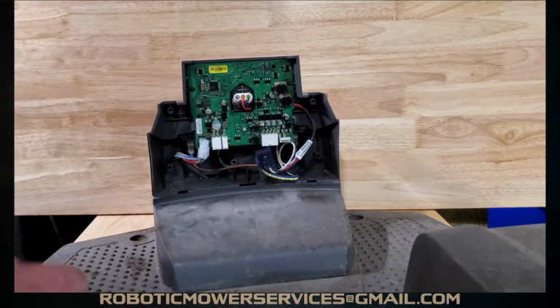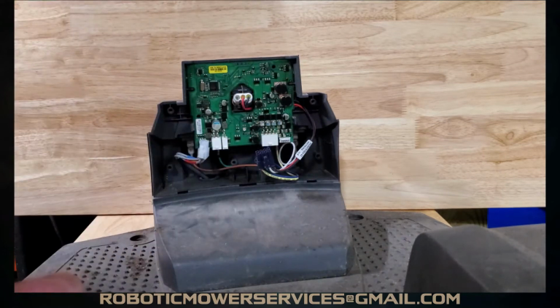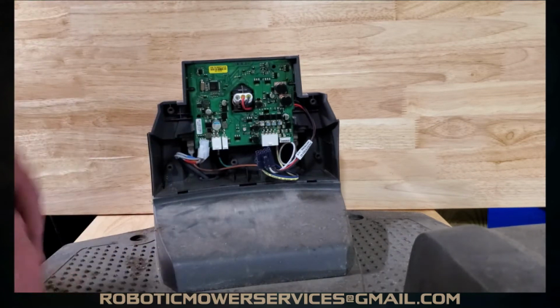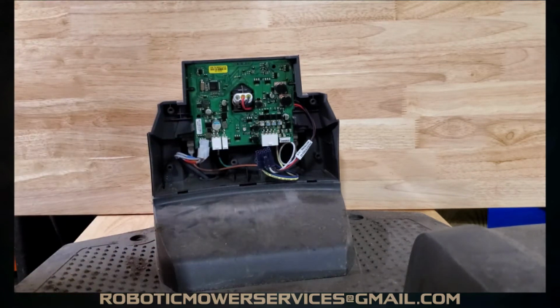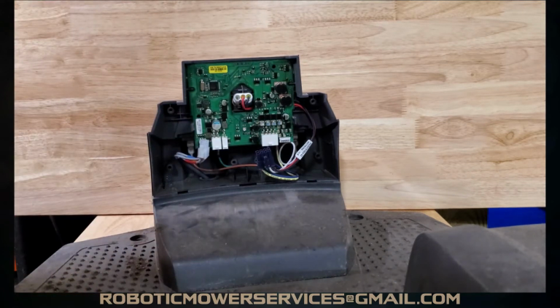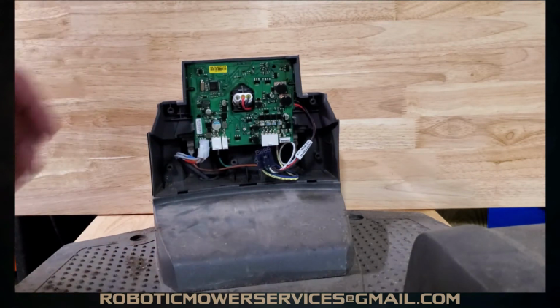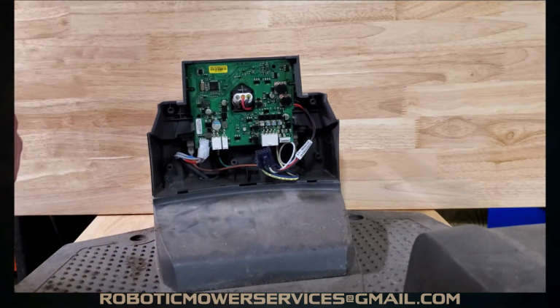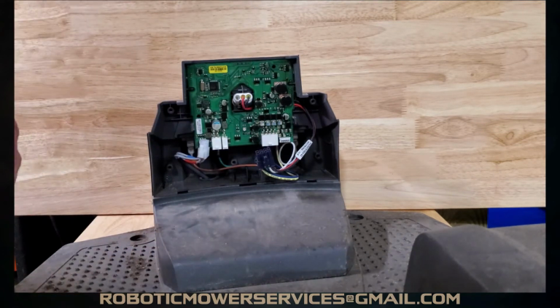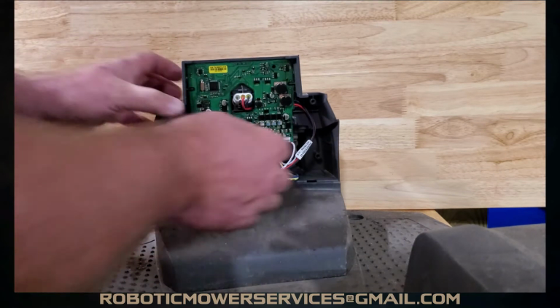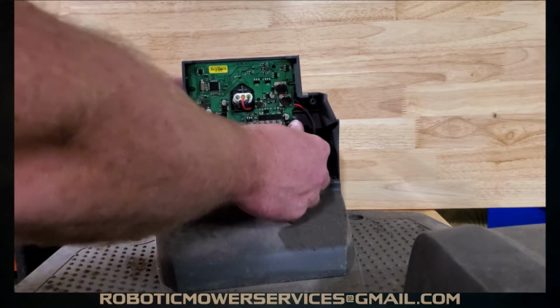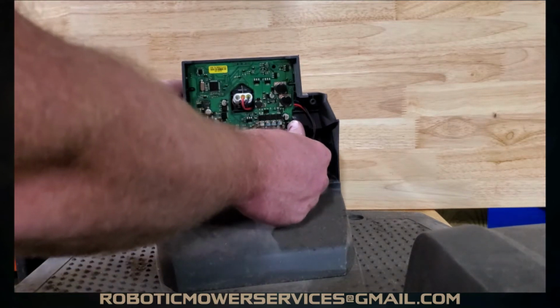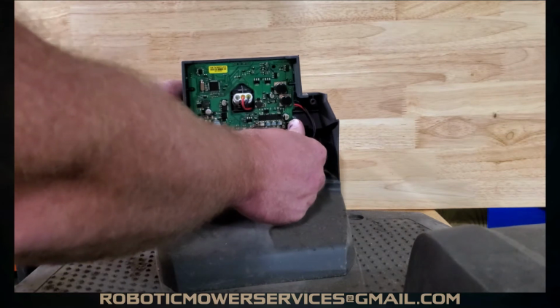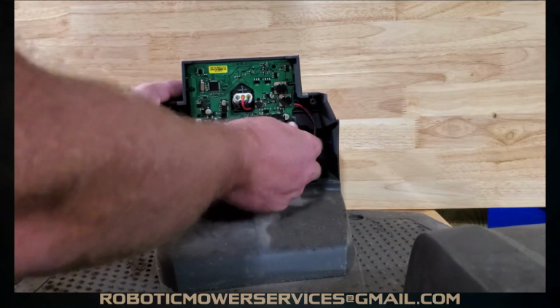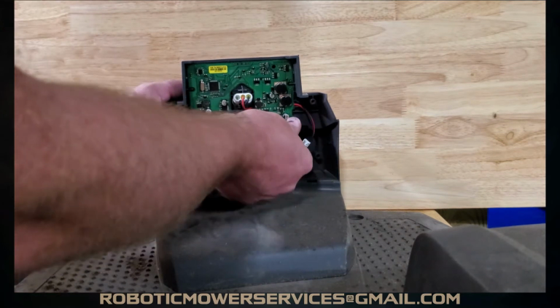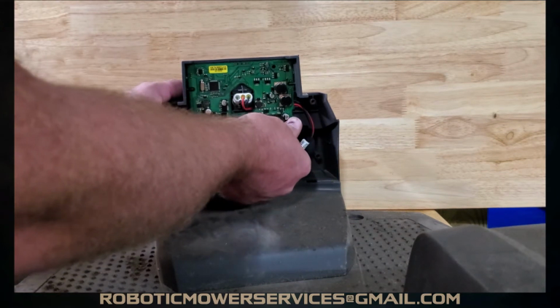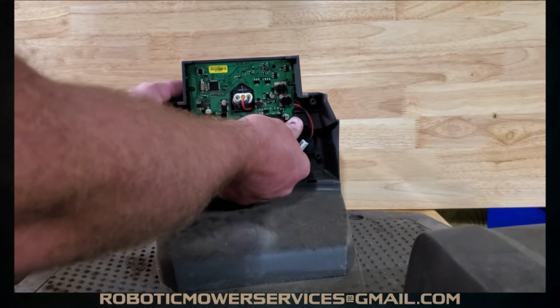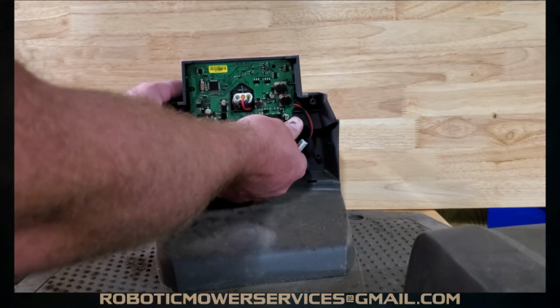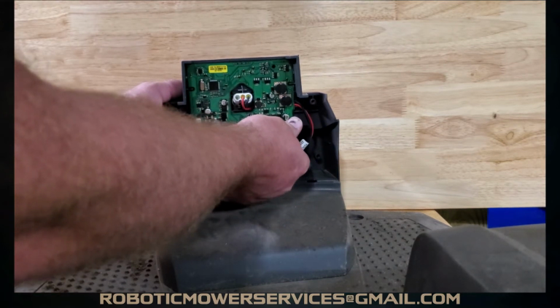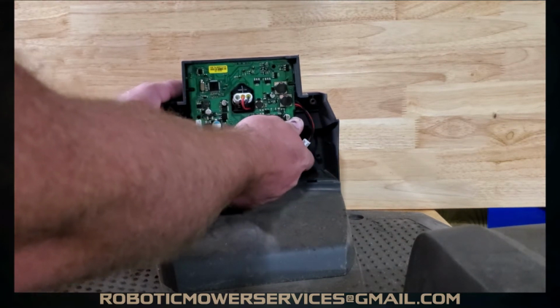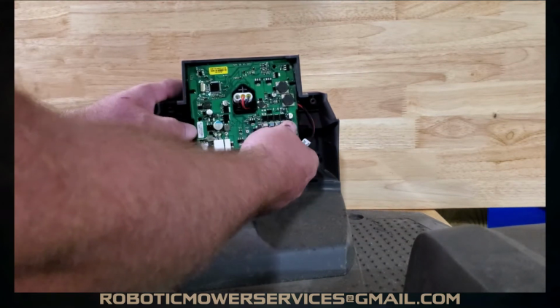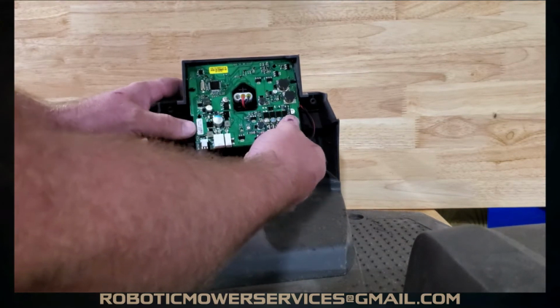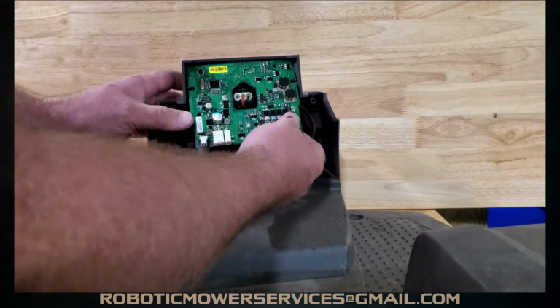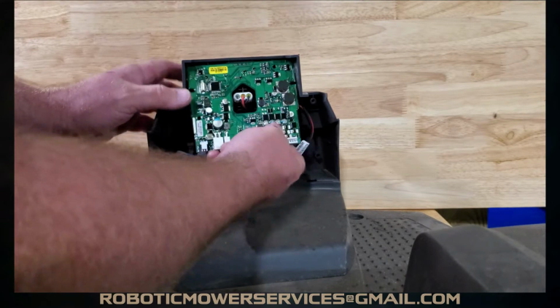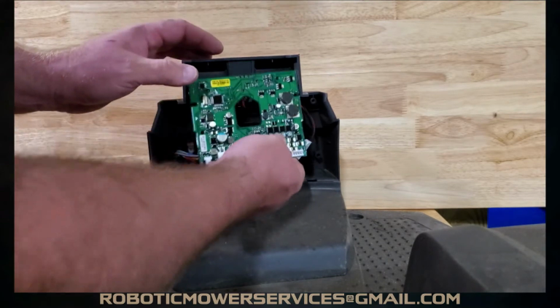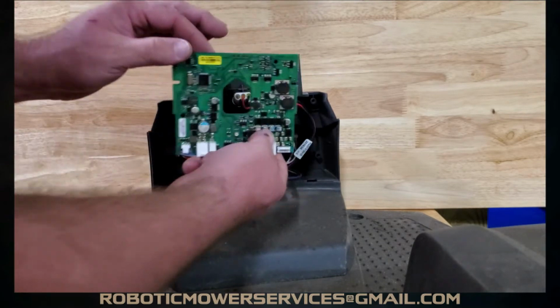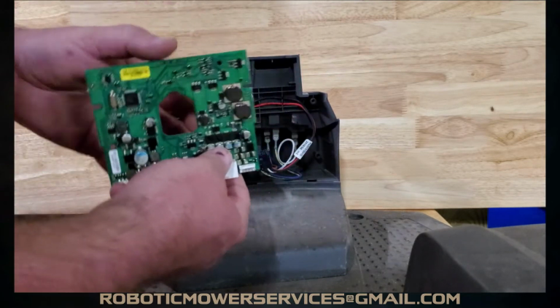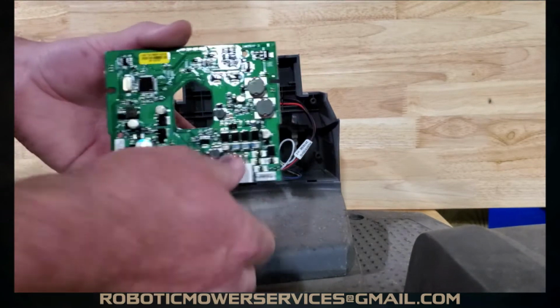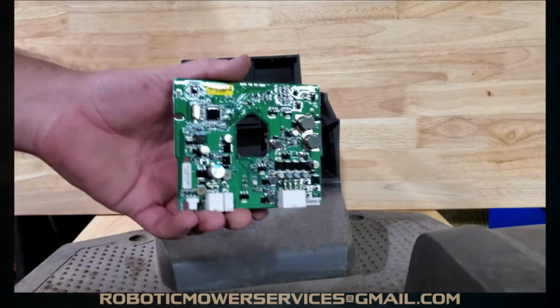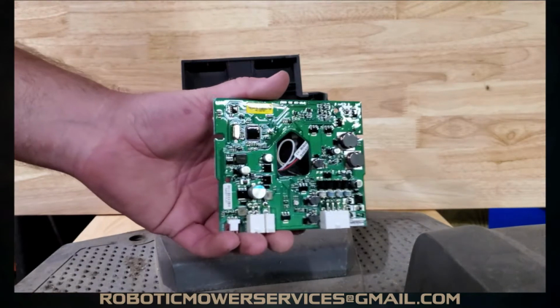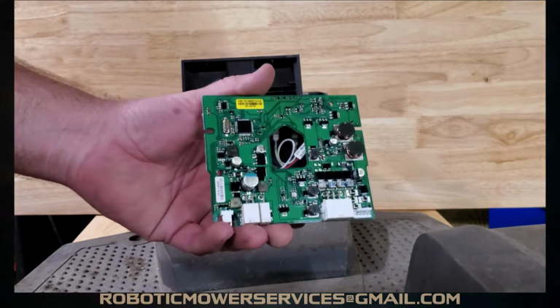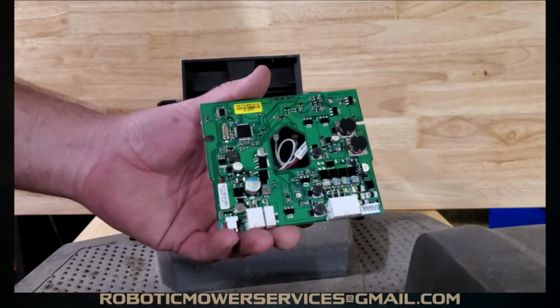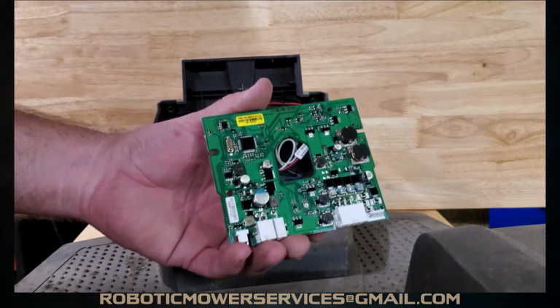To remove the actual board itself on this 400 series charging station, you've got these two tabs right here. You're going to unclip them, push that back, pull out gently on the board — and there you go, that's your charging station circuit board for the 400 series auto mowers.